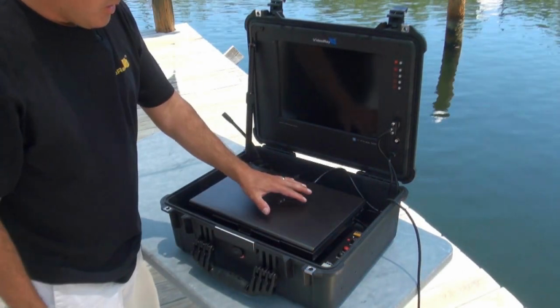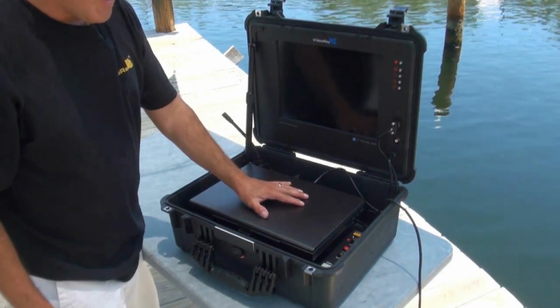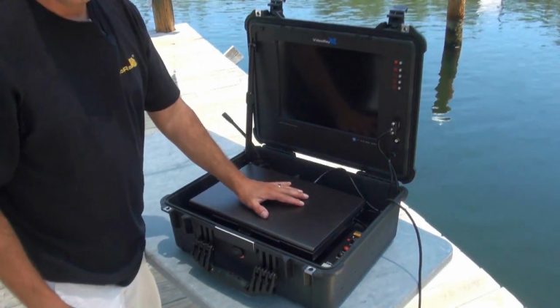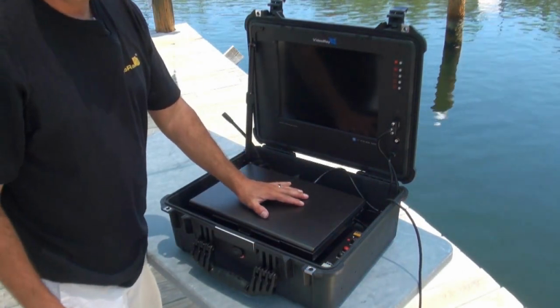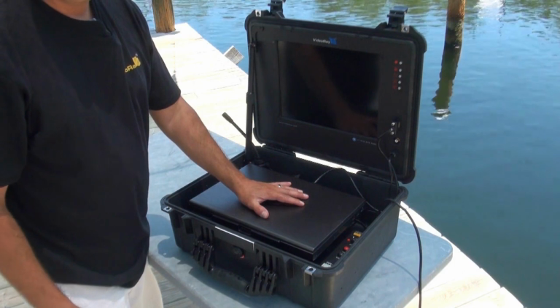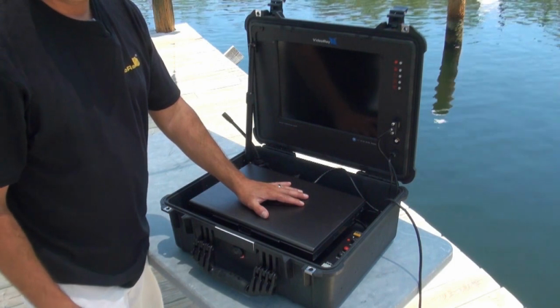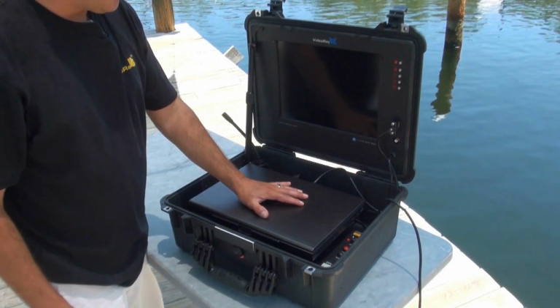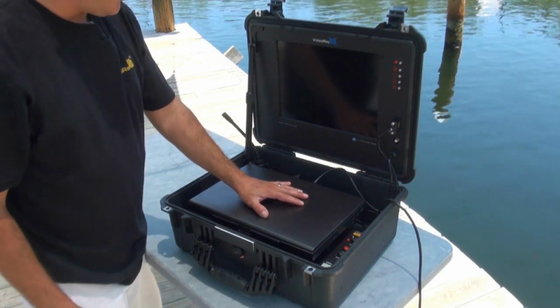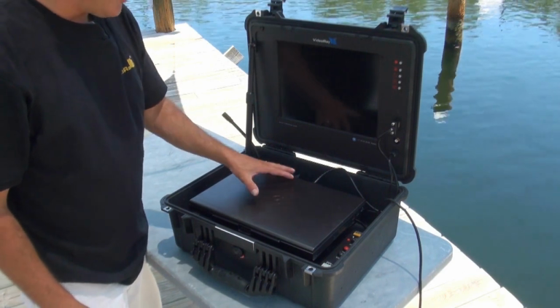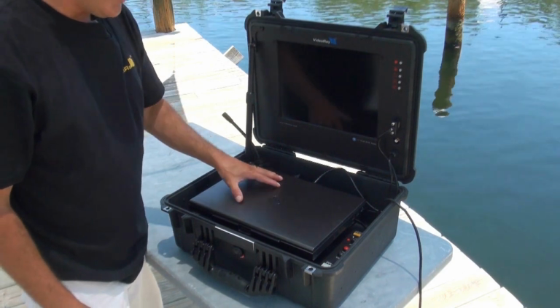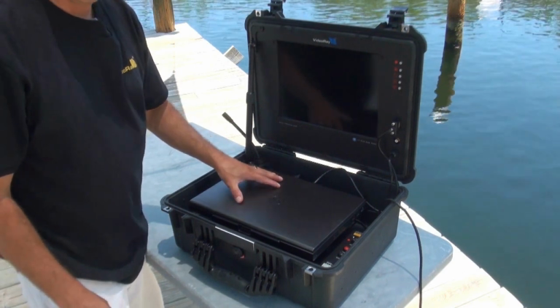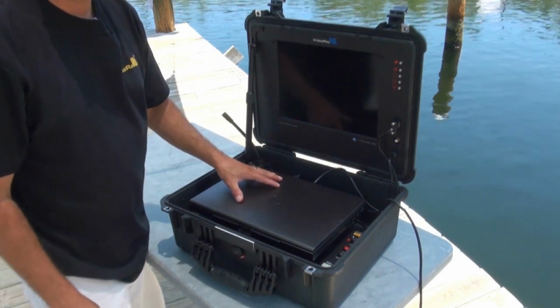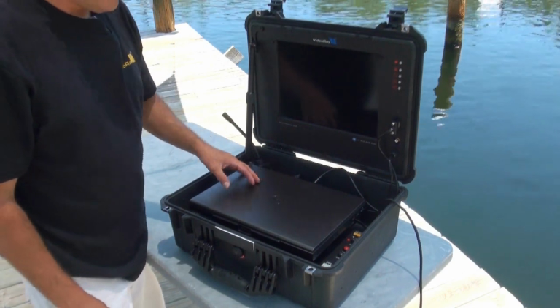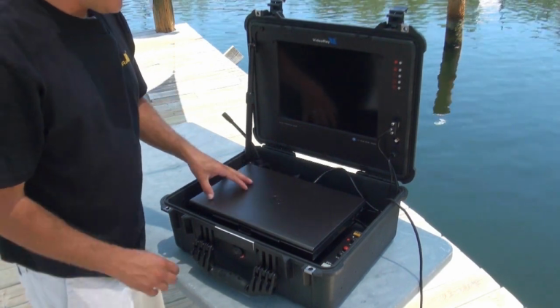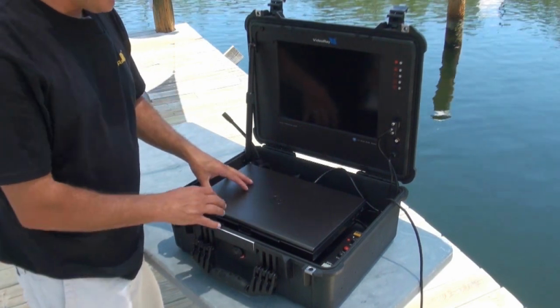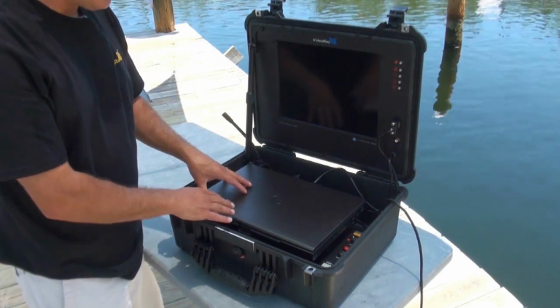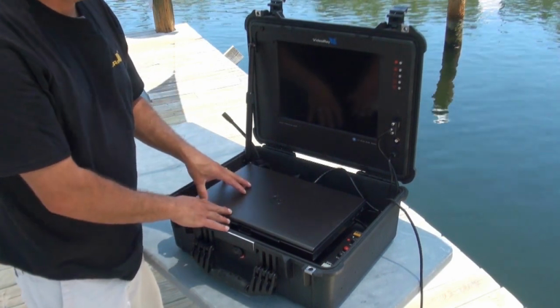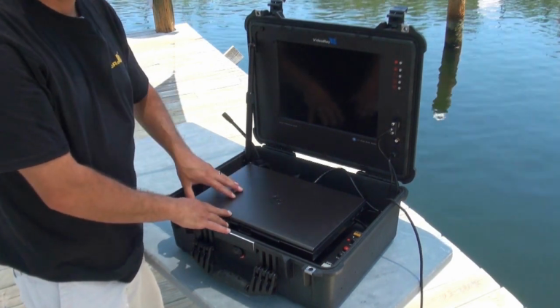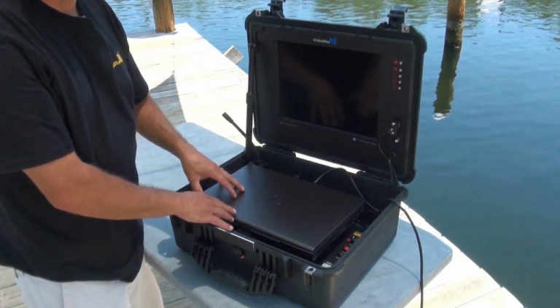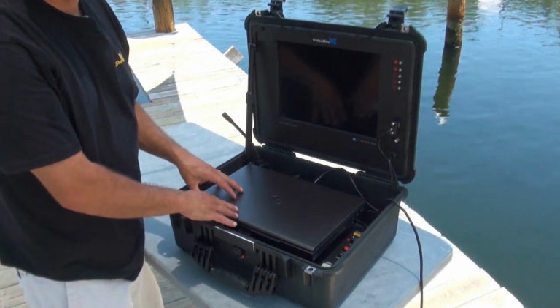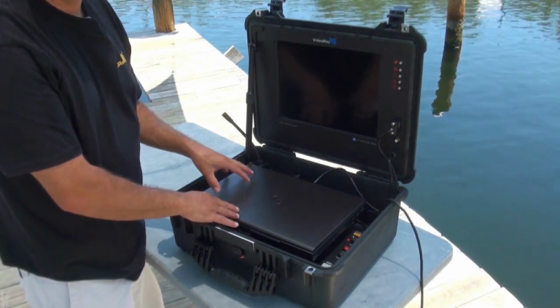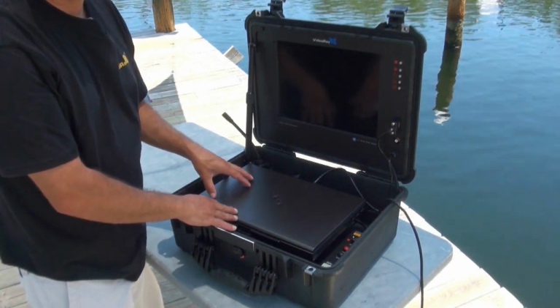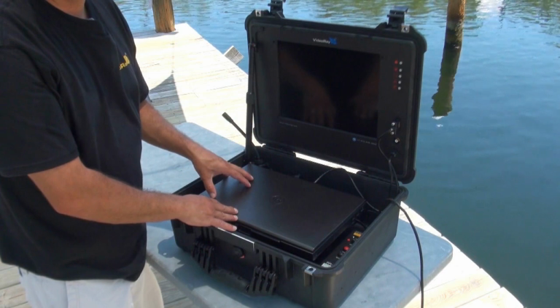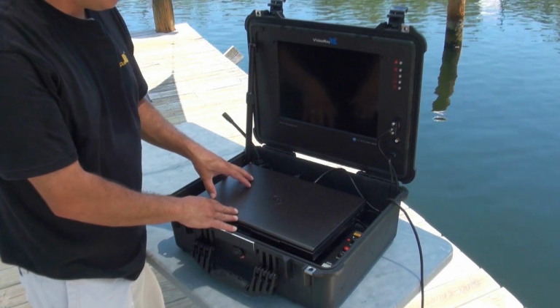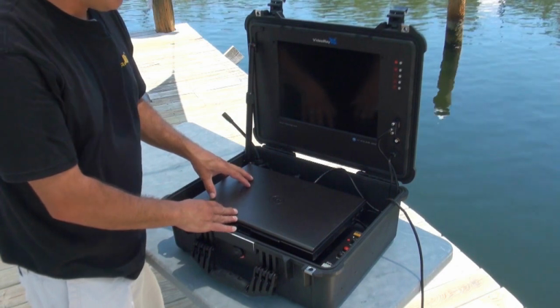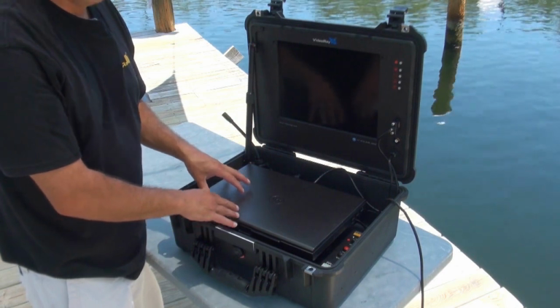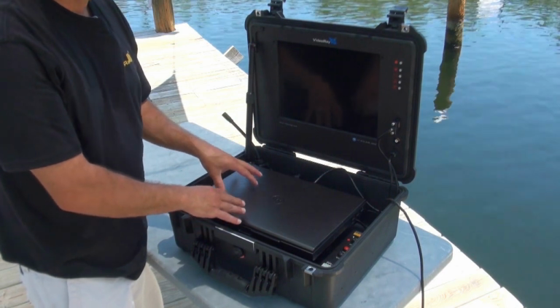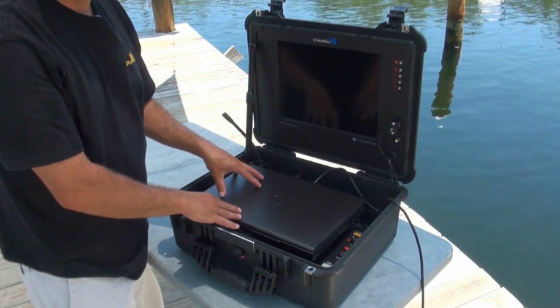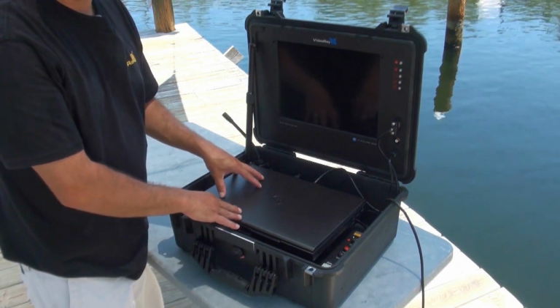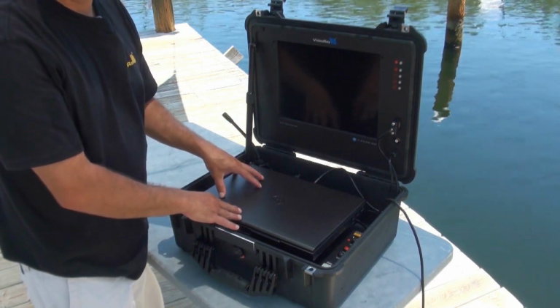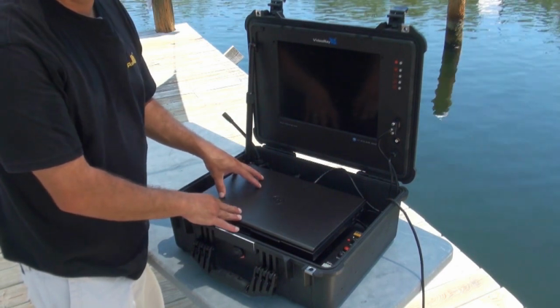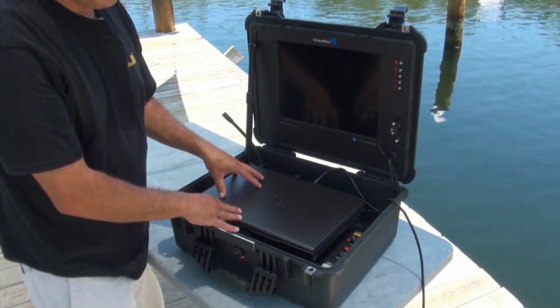The main component of the control panel is your PC here. This is going to process all the data going to and from the submersible and give you your live video feed.